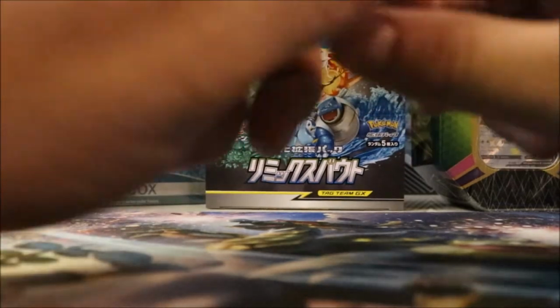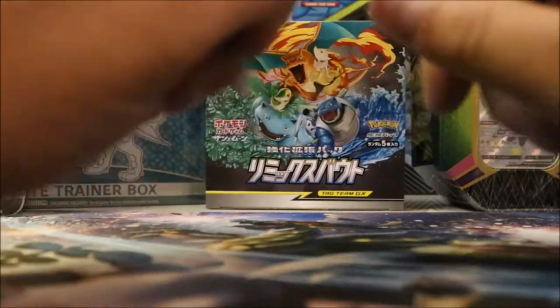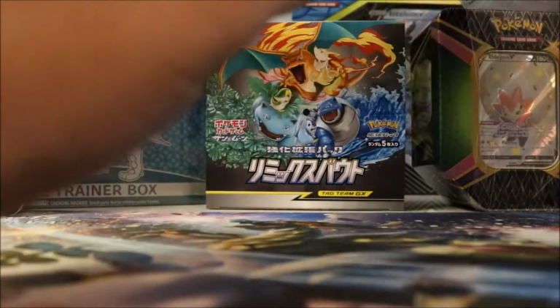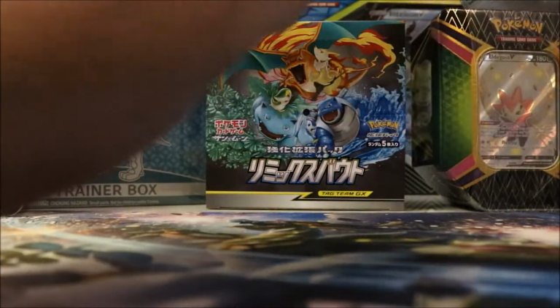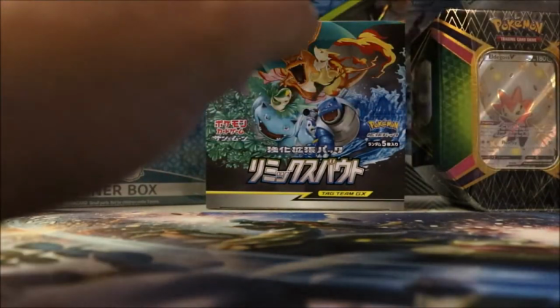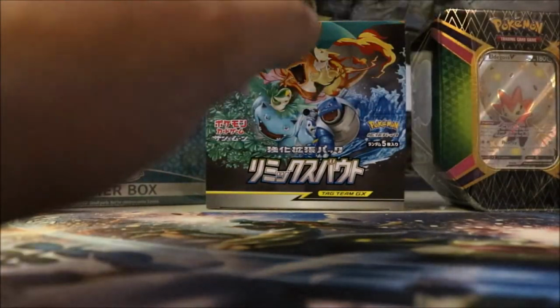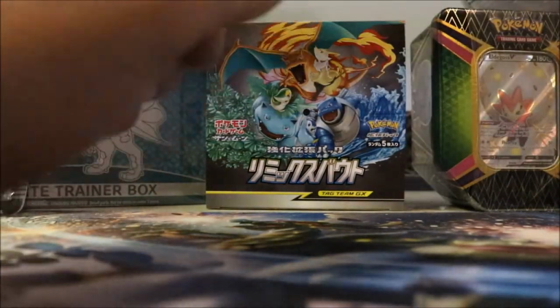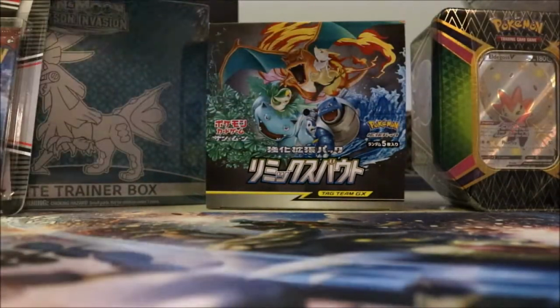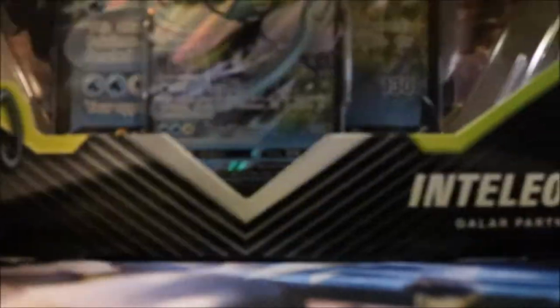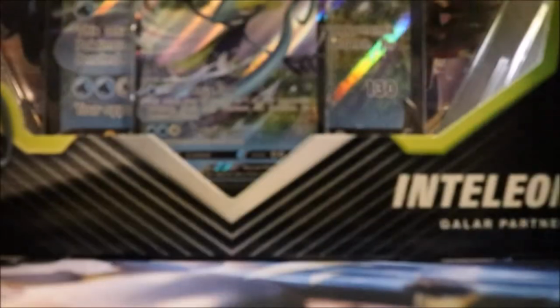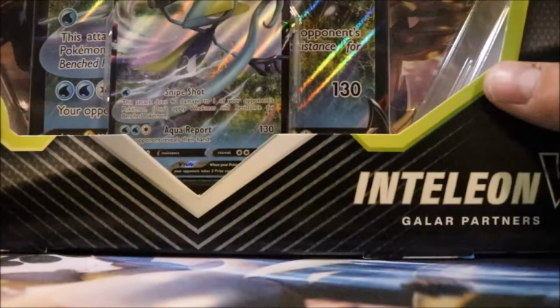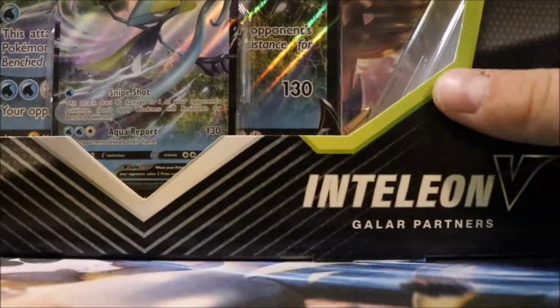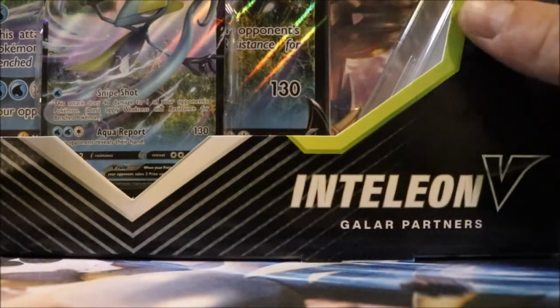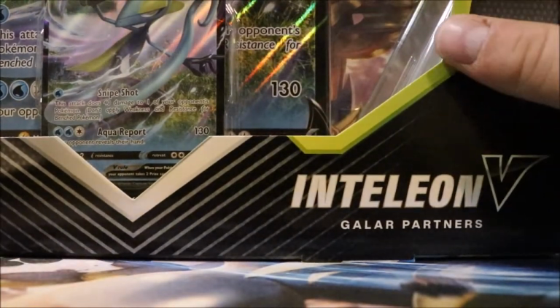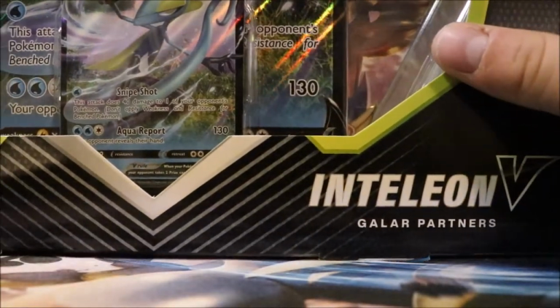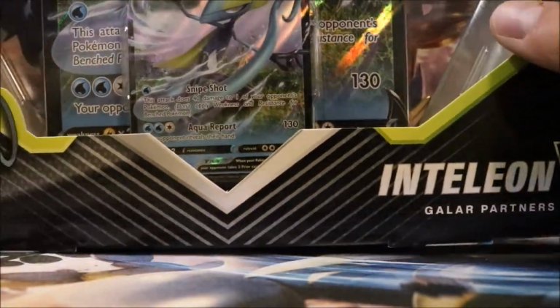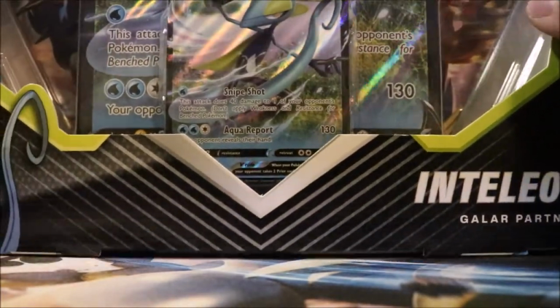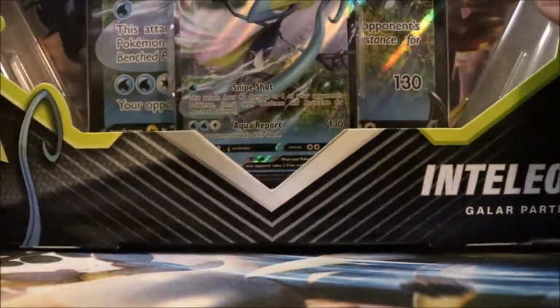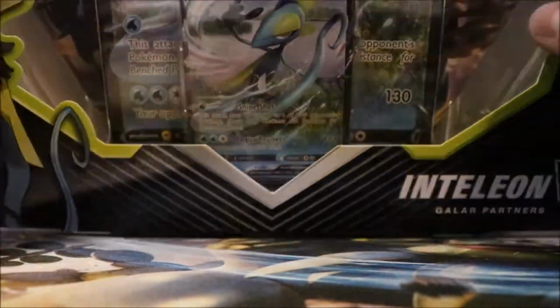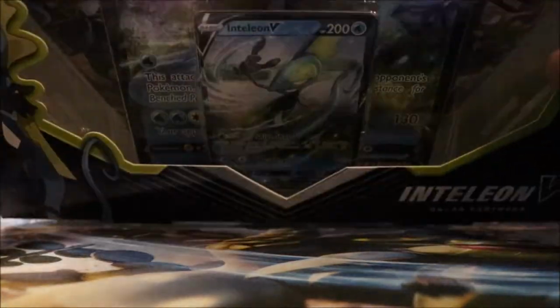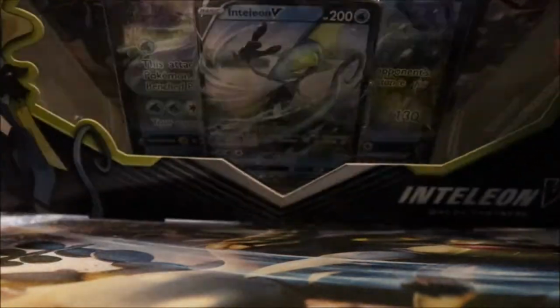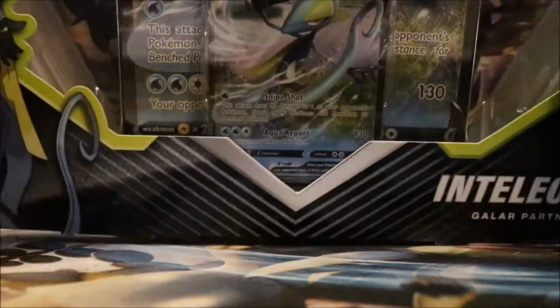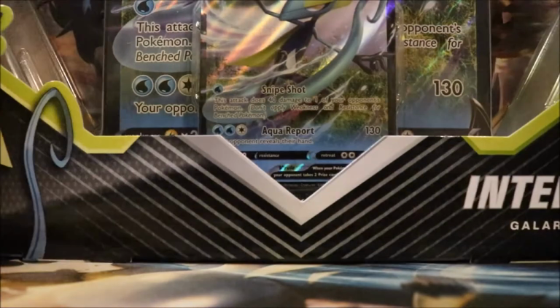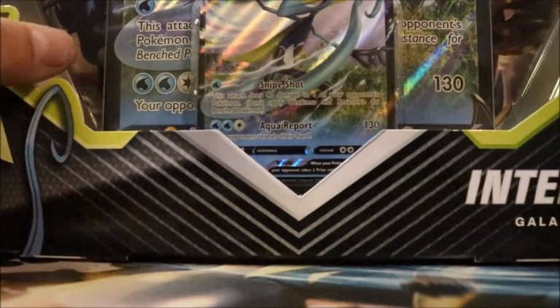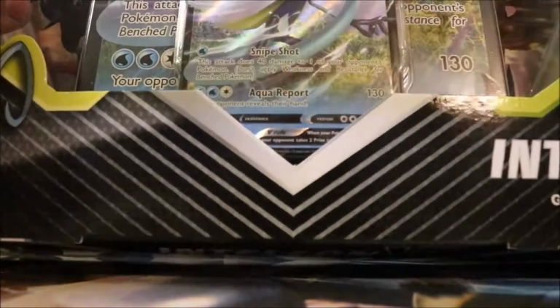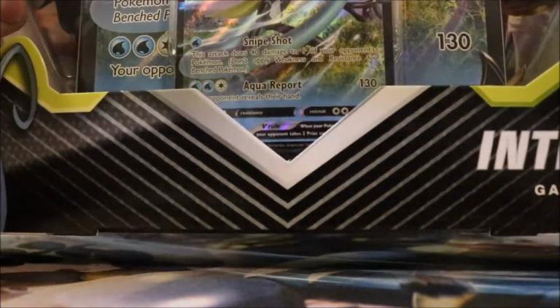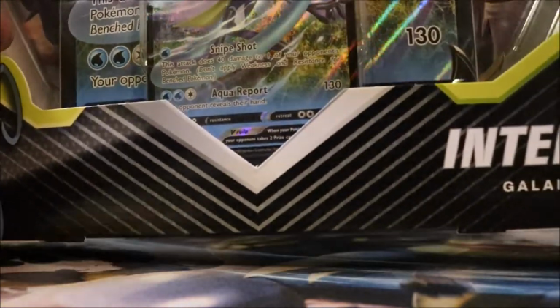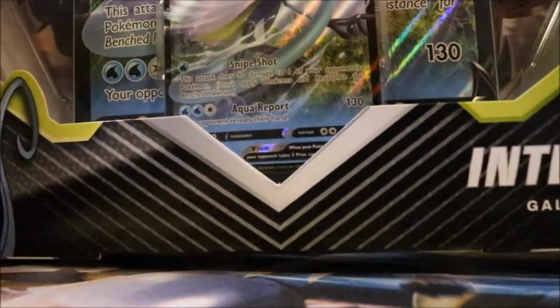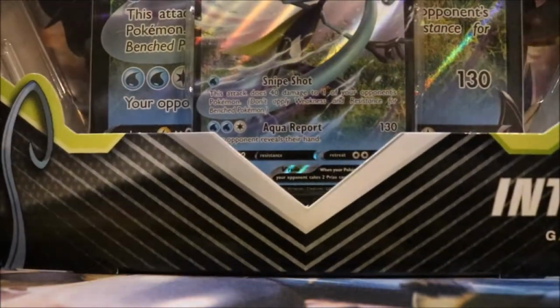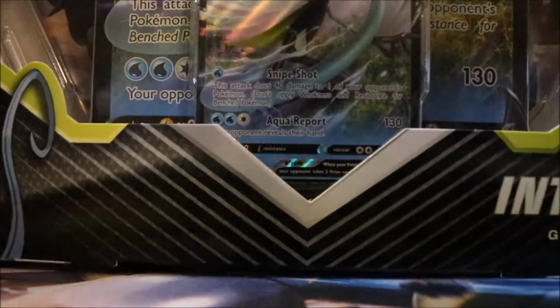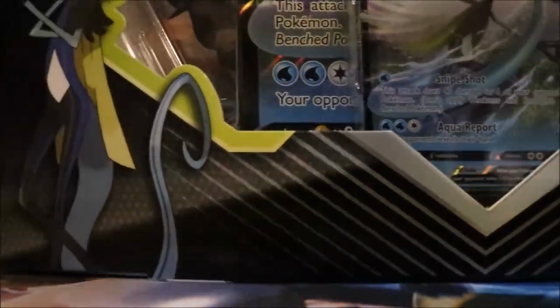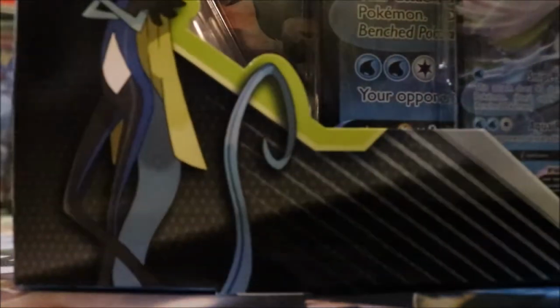Let's get started. What we've got here — we have an Inteleon V, got a lot of our partners, pretty sweet action. A lot of good cards to choose from. Let's go ahead and pop her open.